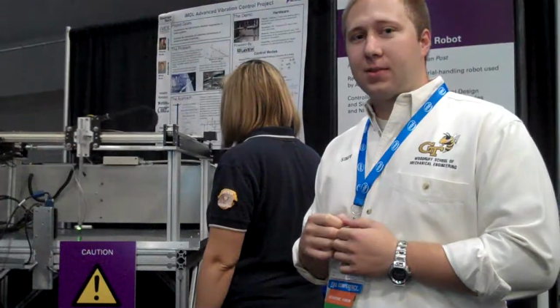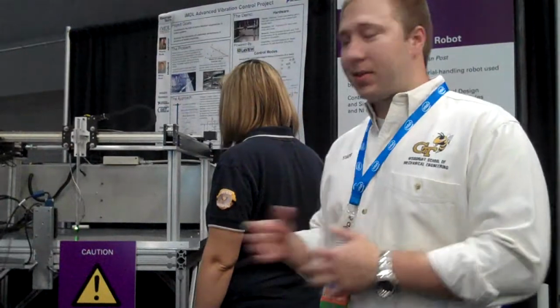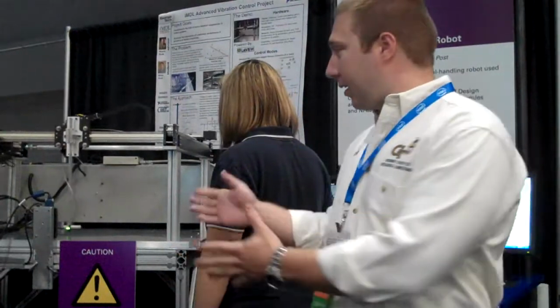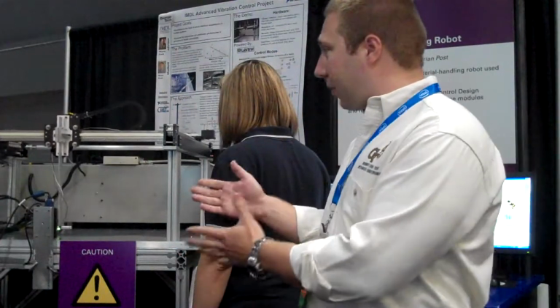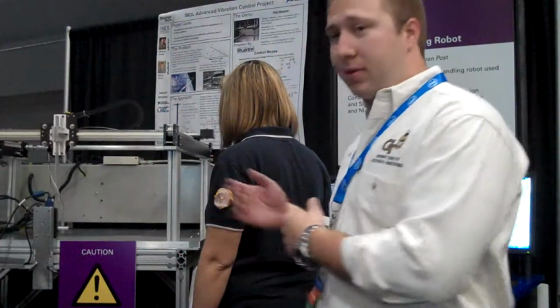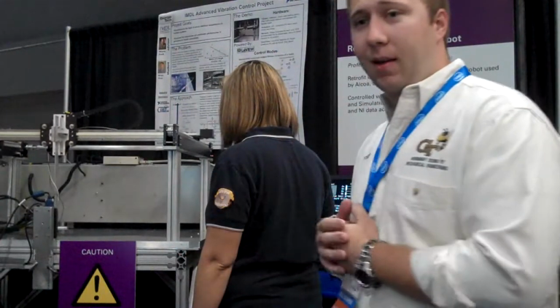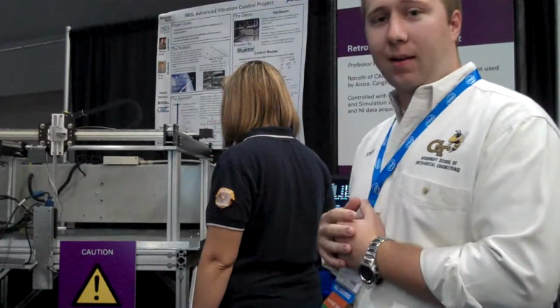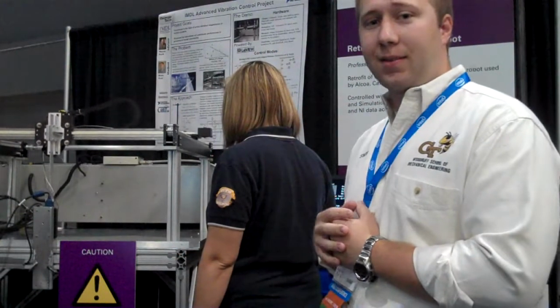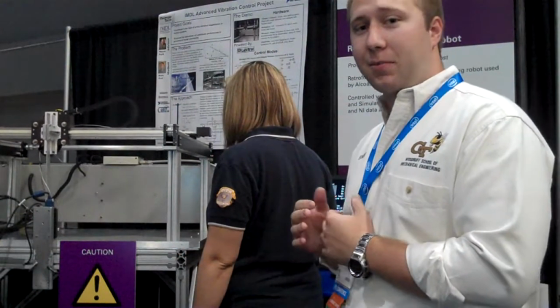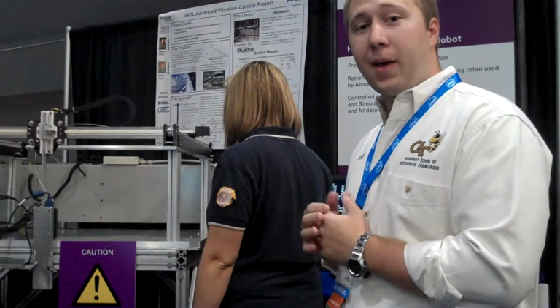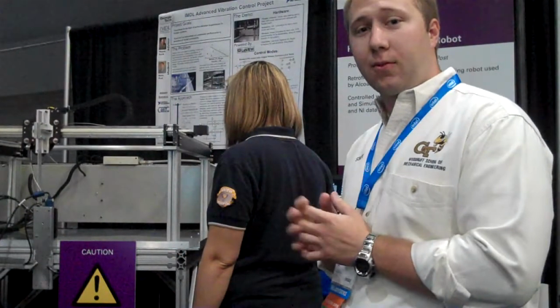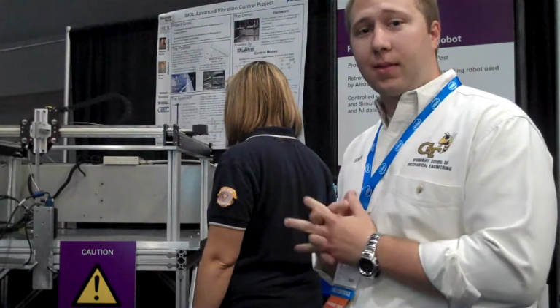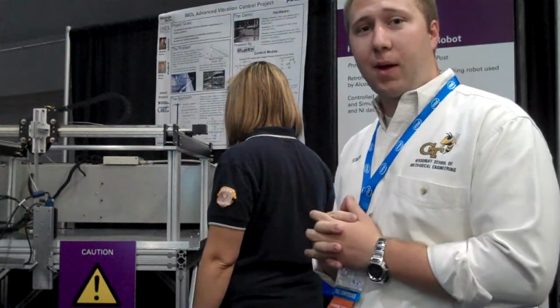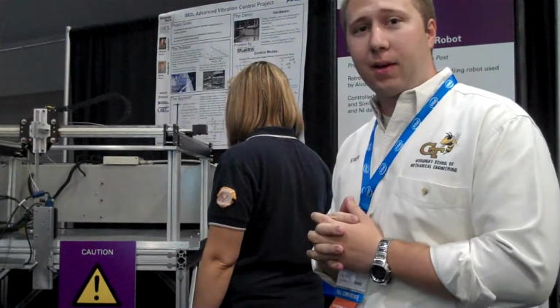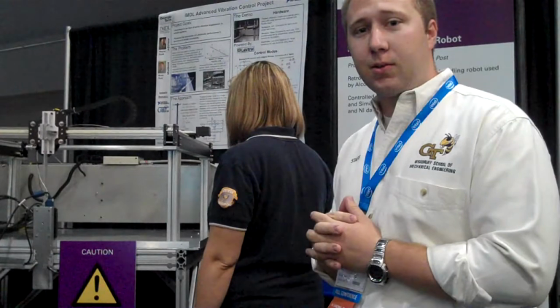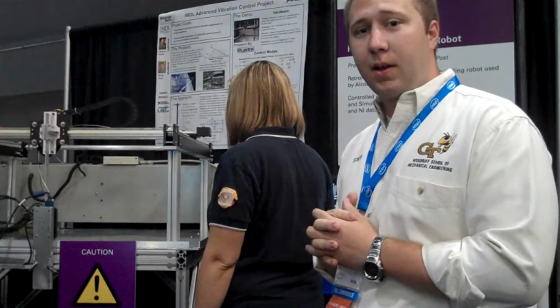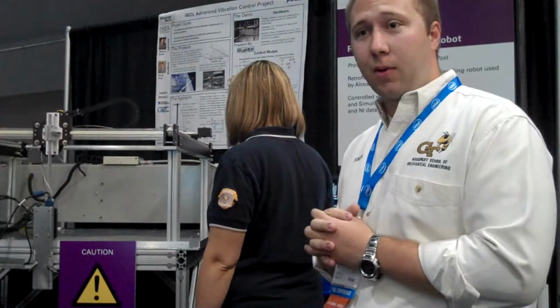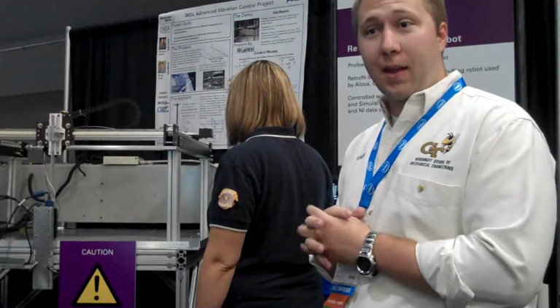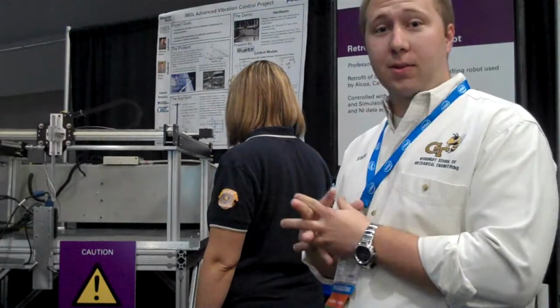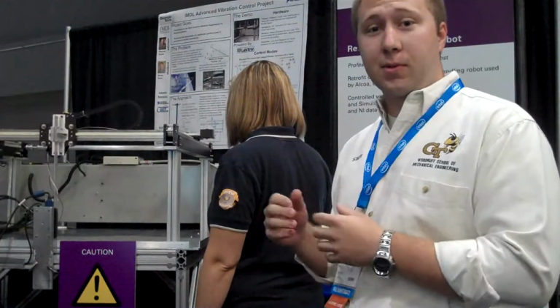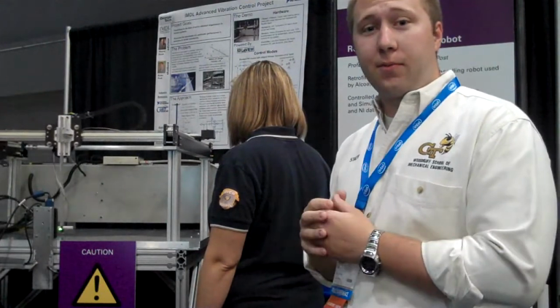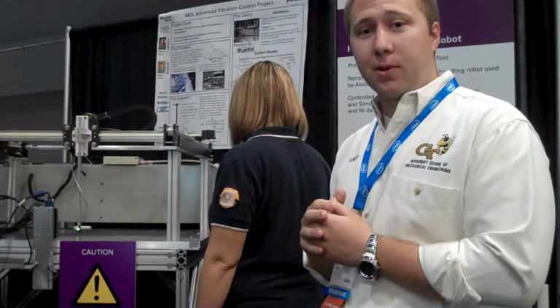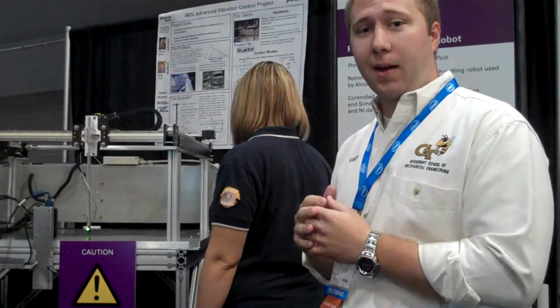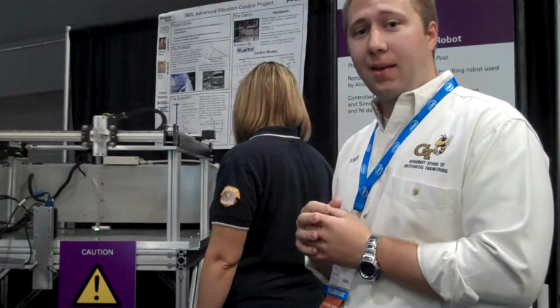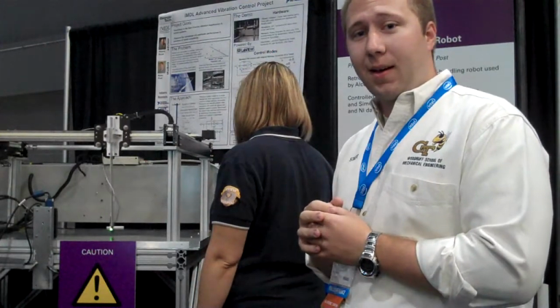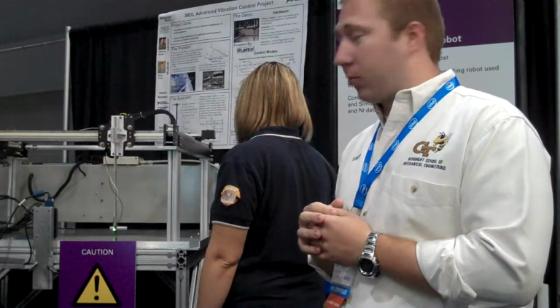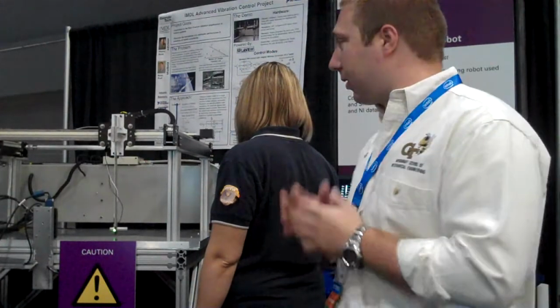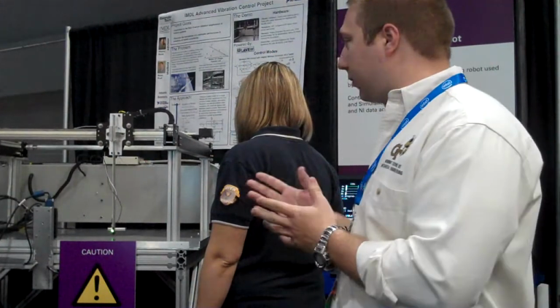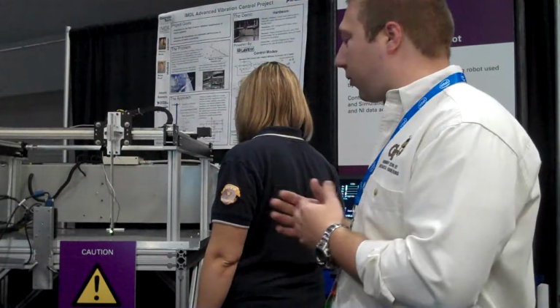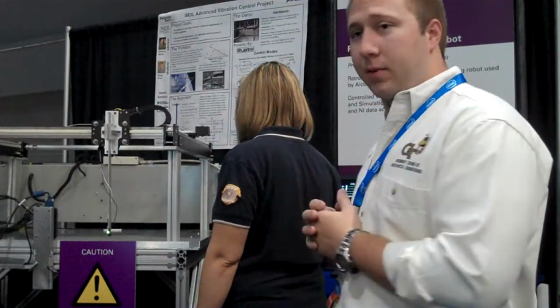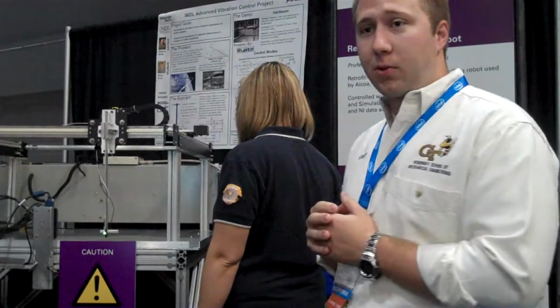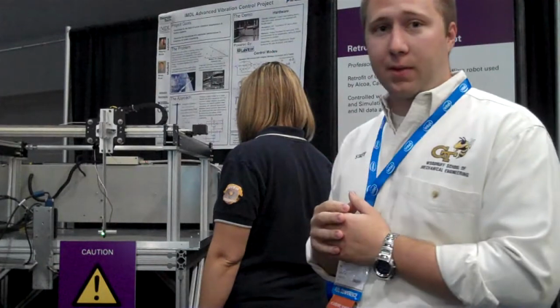This is a Camotion case packing robot that I modified to run with National Instruments LabVIEW real-time. We're using it to try out different control methods.